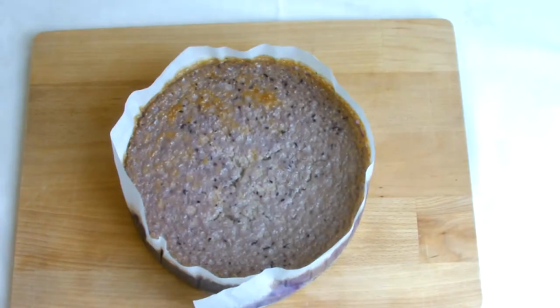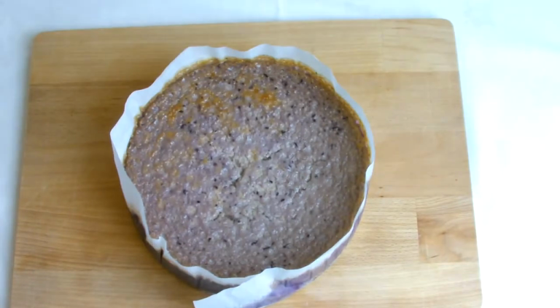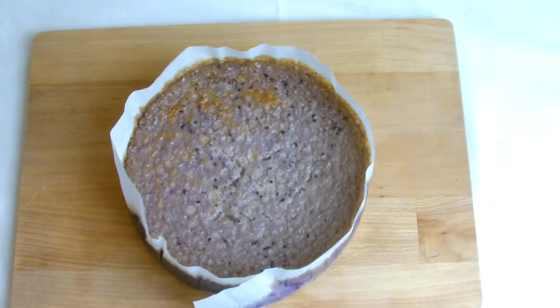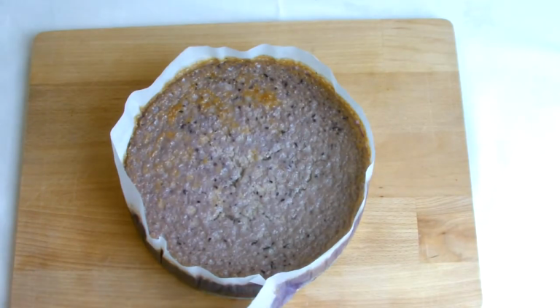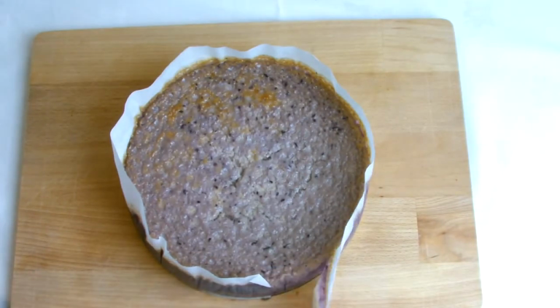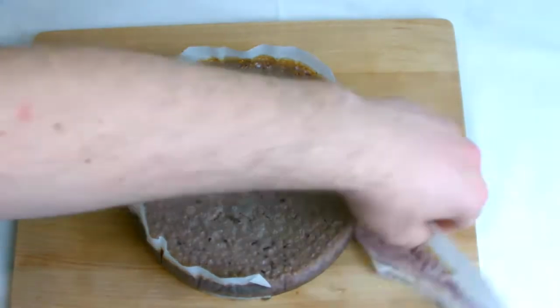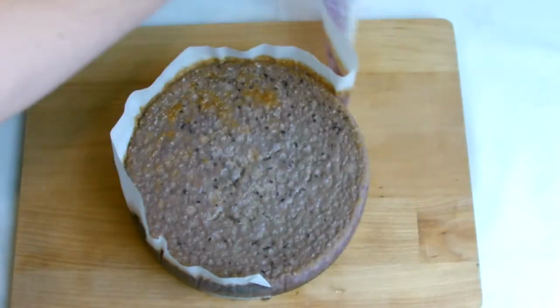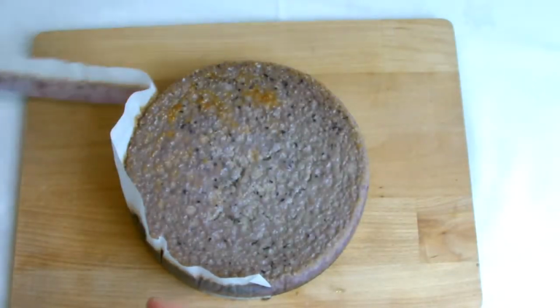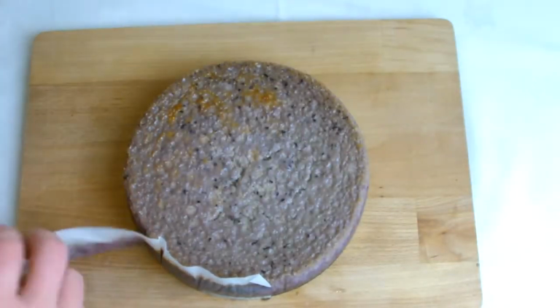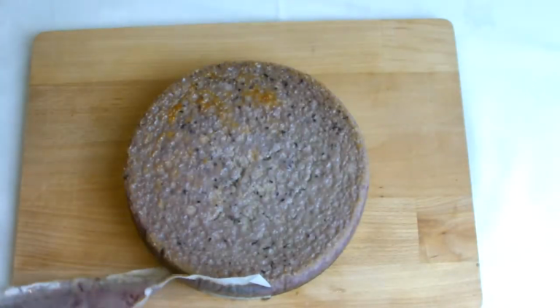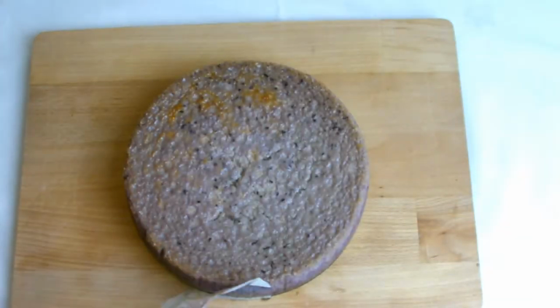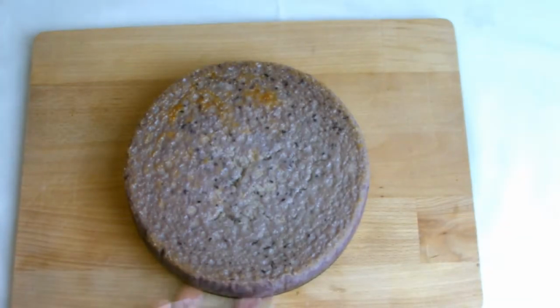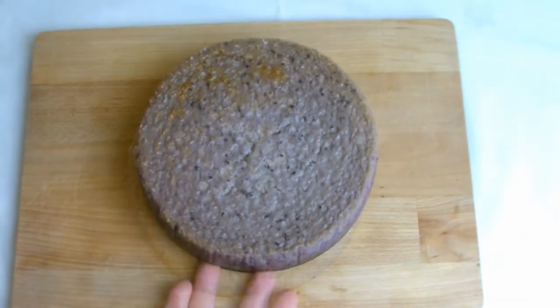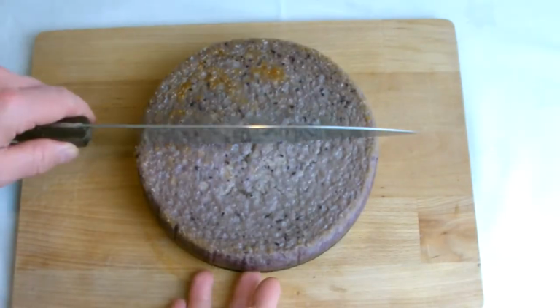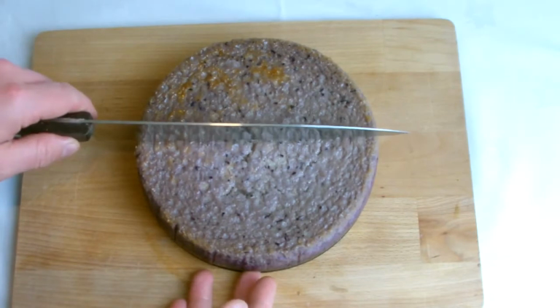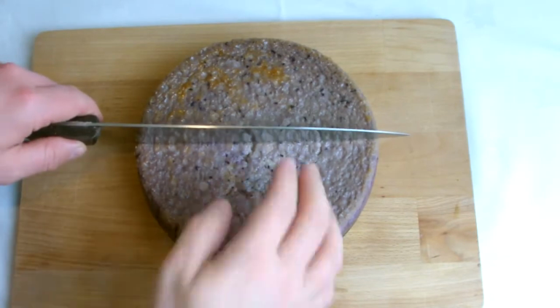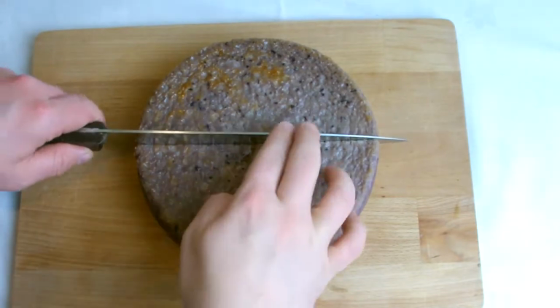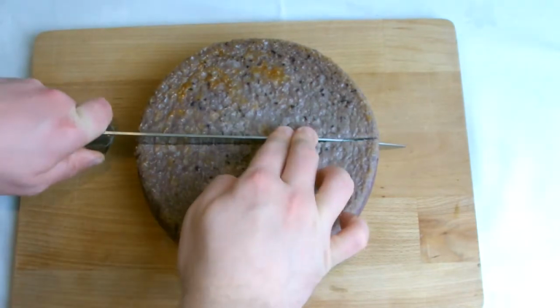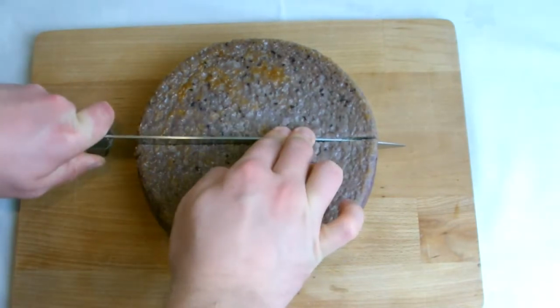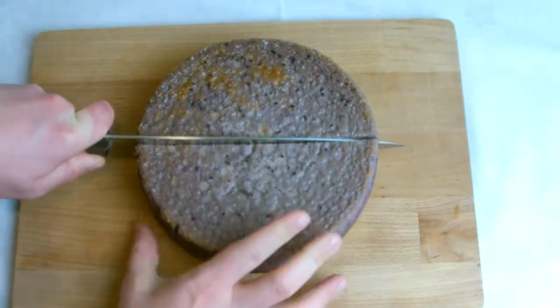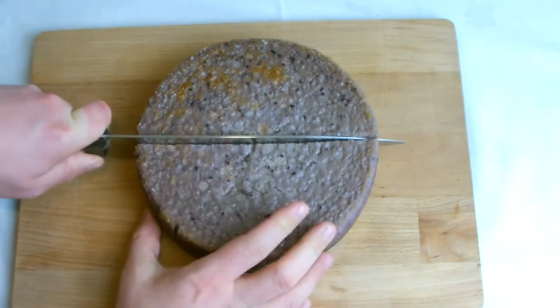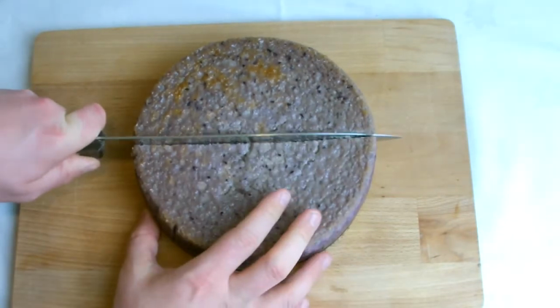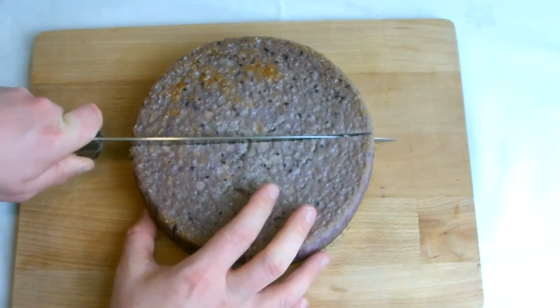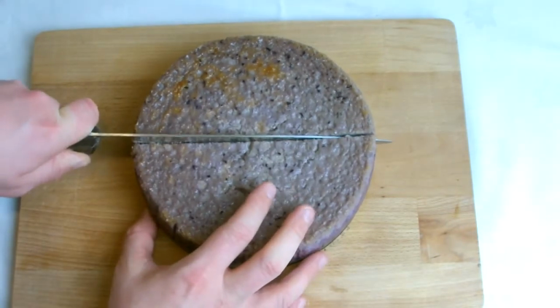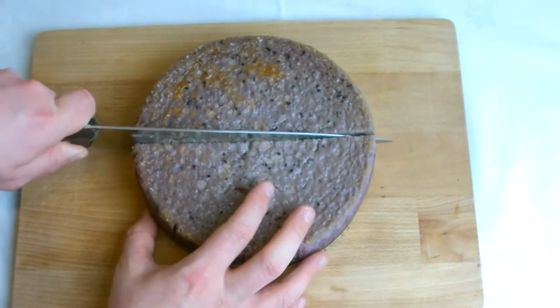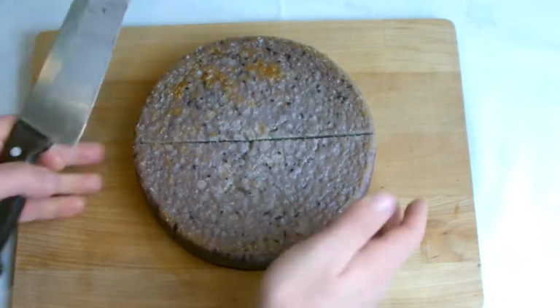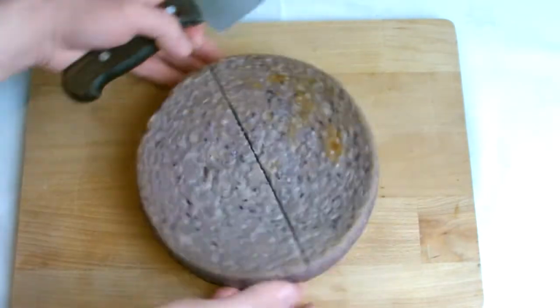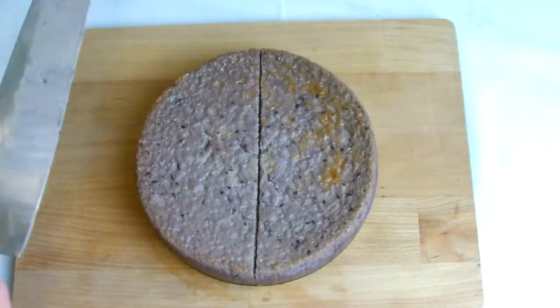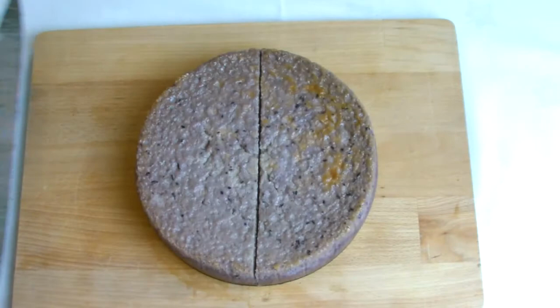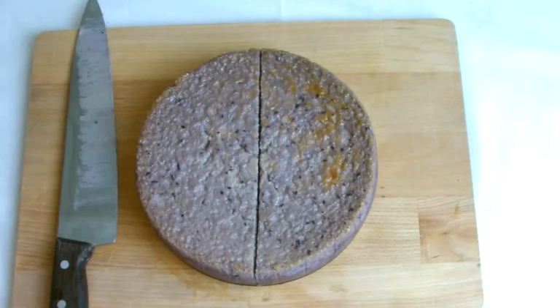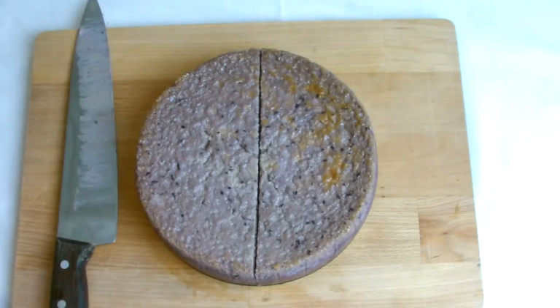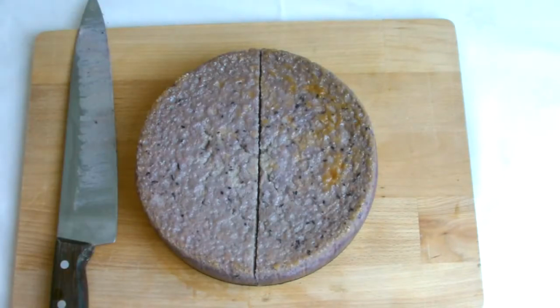When ready to serve, release the spring on the tin and gently remove the paper collar. Slice the cheesecake into 8 slices. Always wipe the blade of the knife after every cut to keep a clean line on the cake.